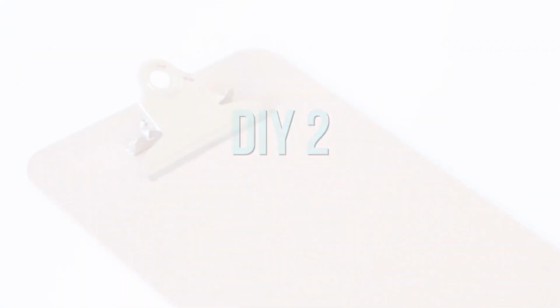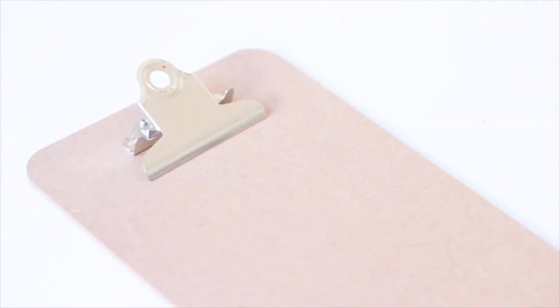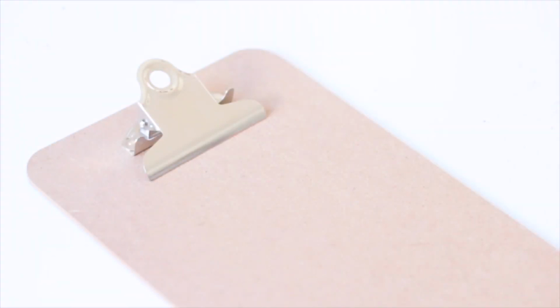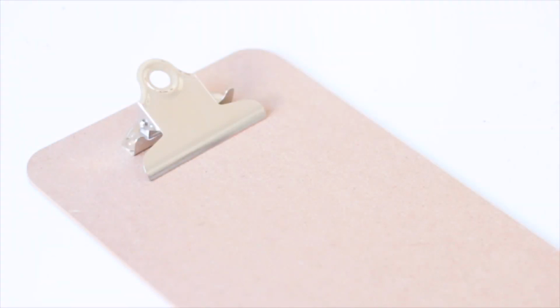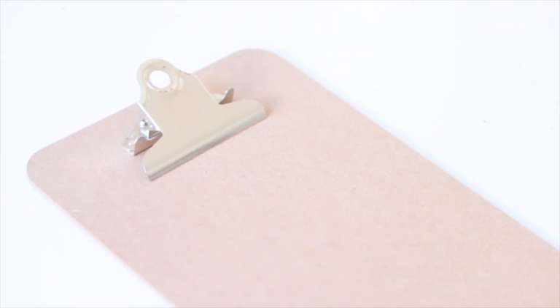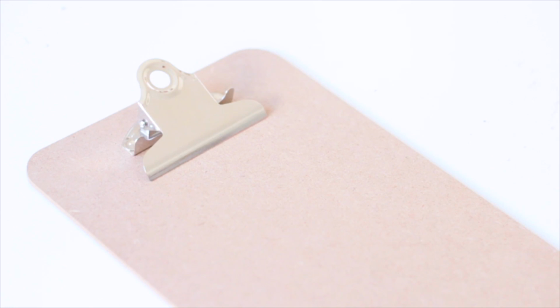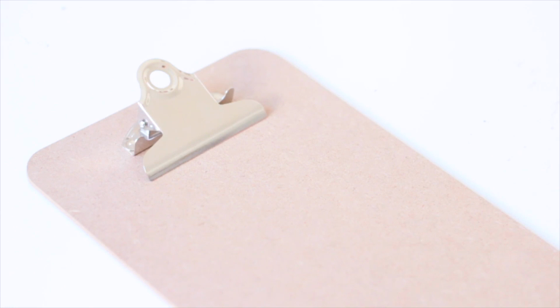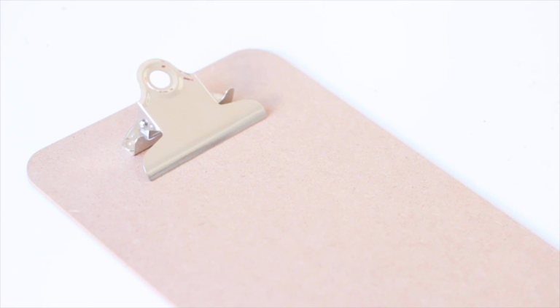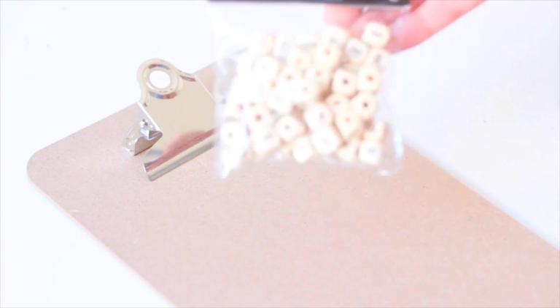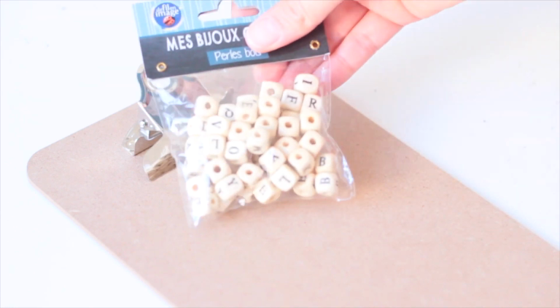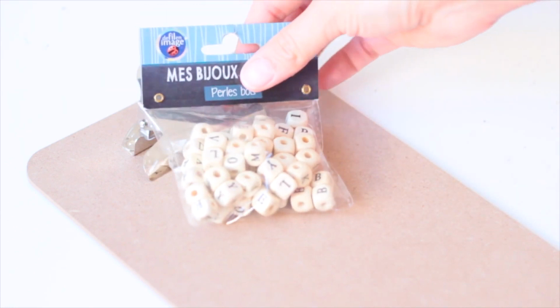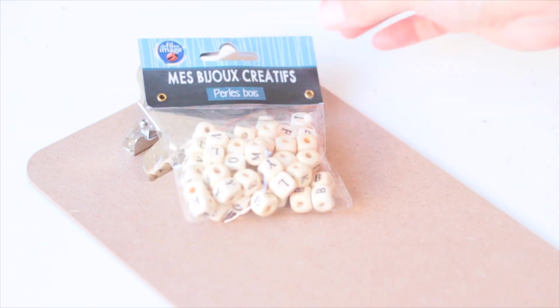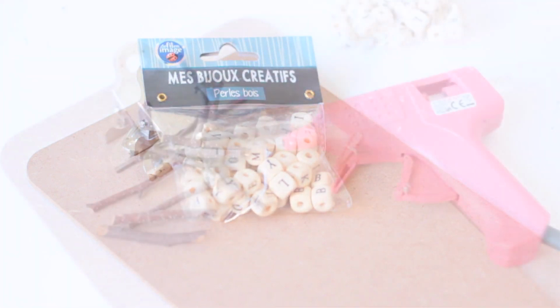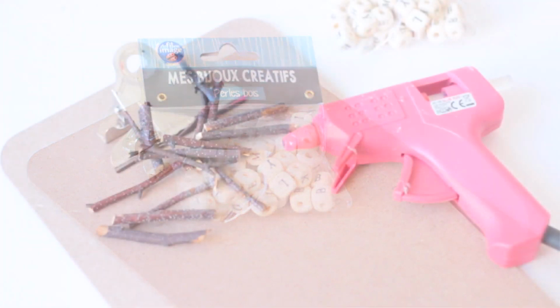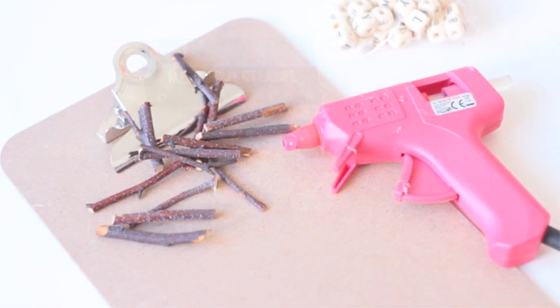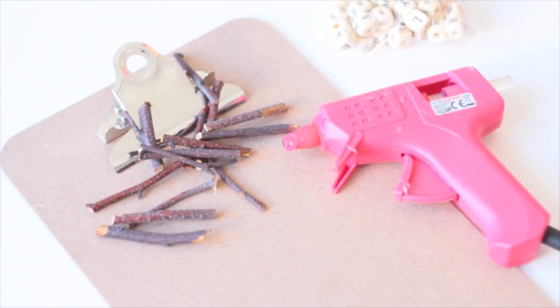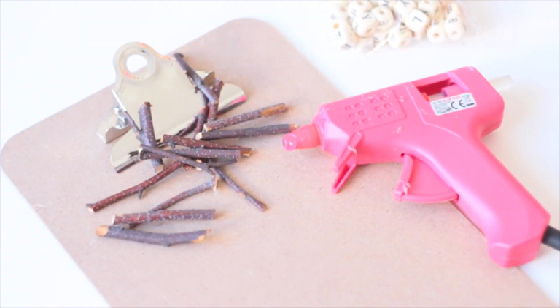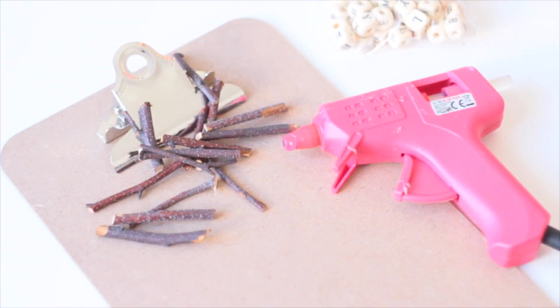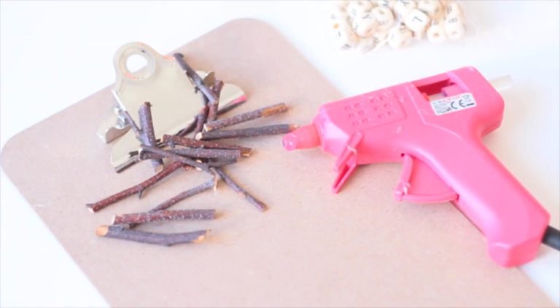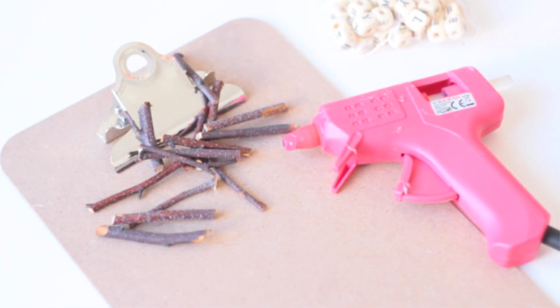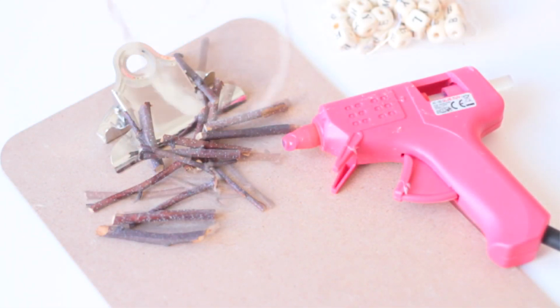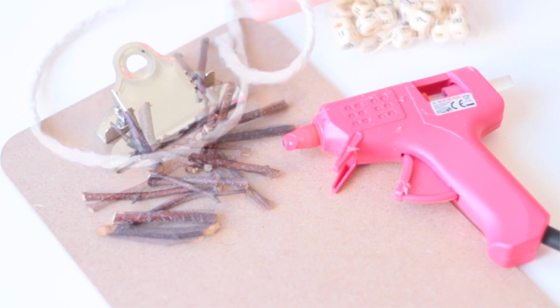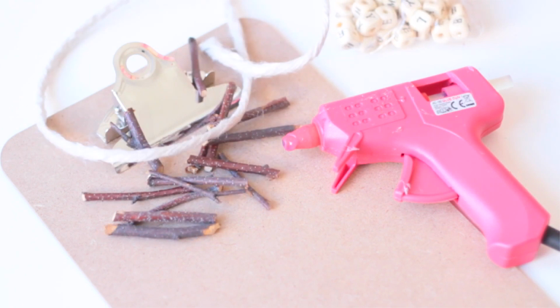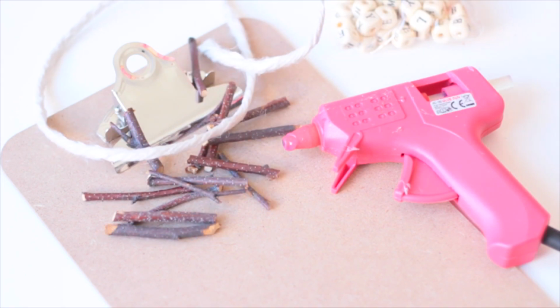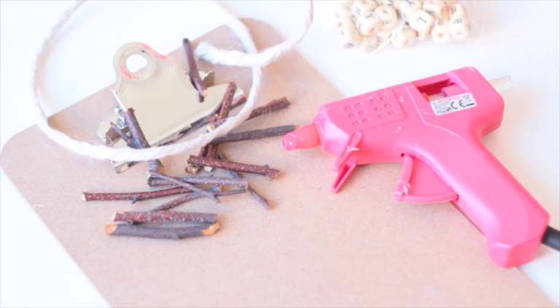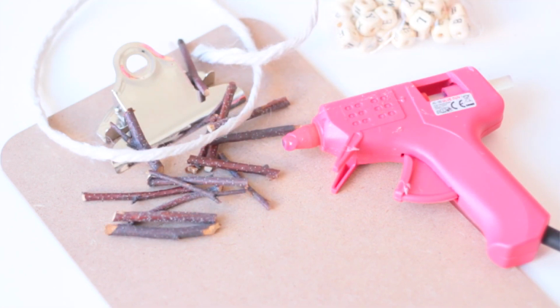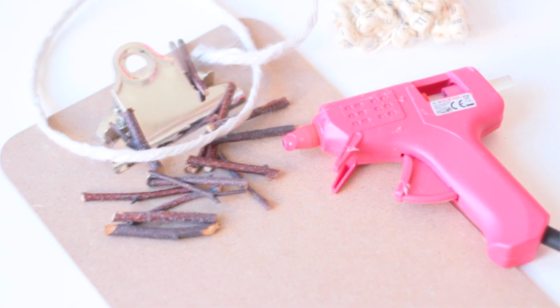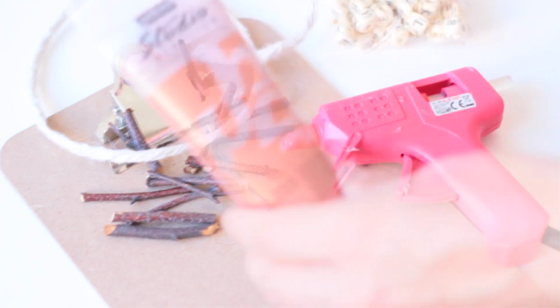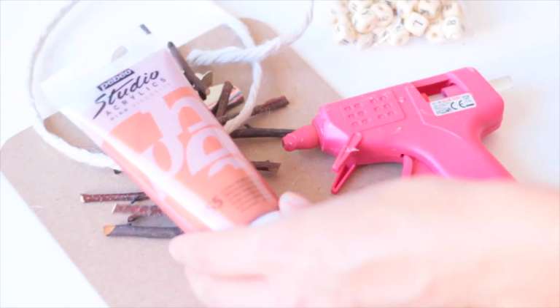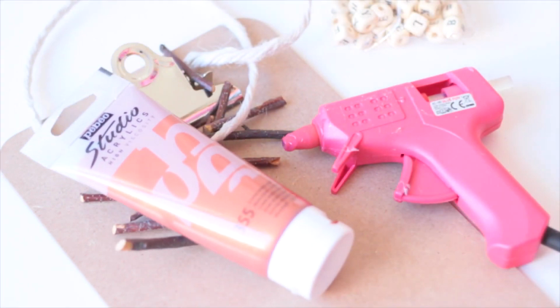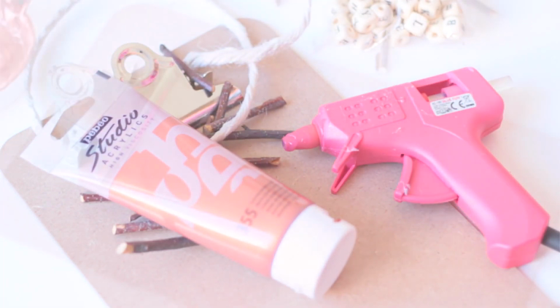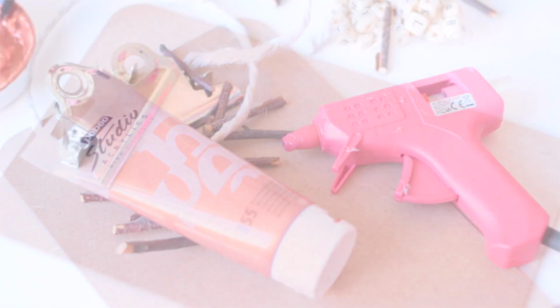For this DIY, I will use a design plaque — it's part of an ensemble of three, there were three different sizes. I have creative beads, always my little pieces of wood, my glue gun and the cord, and also my copper paint.